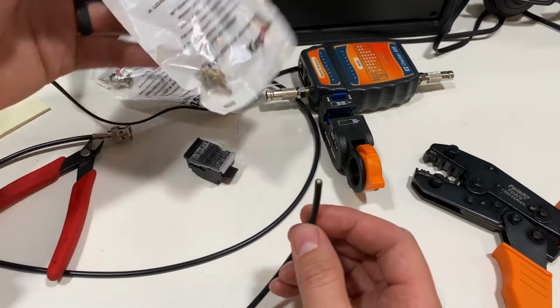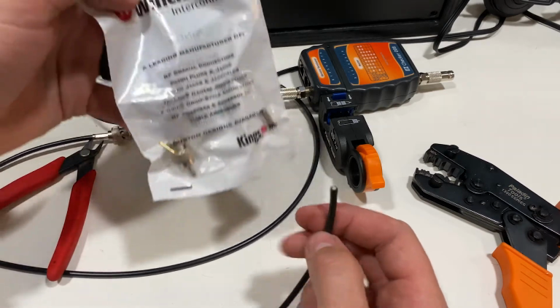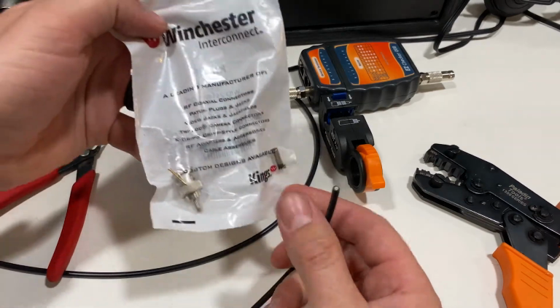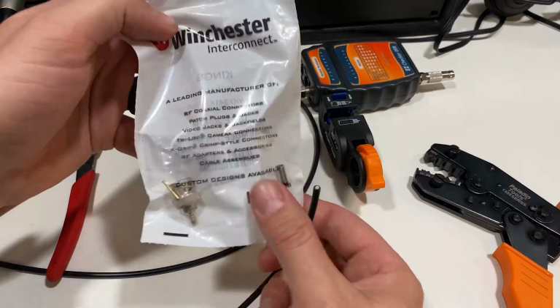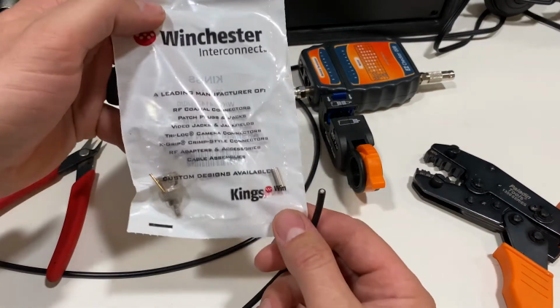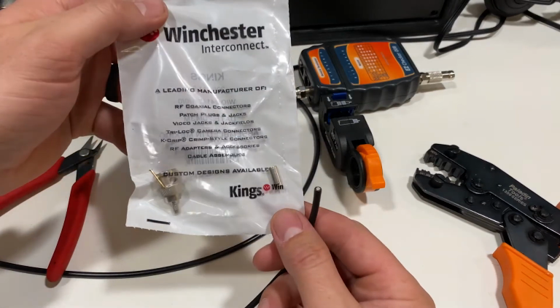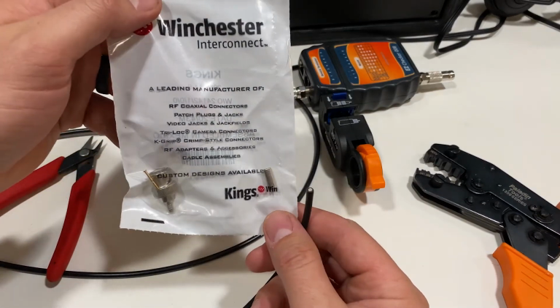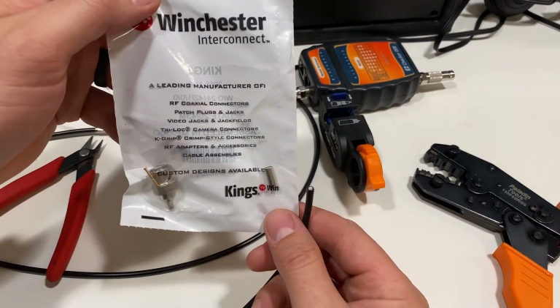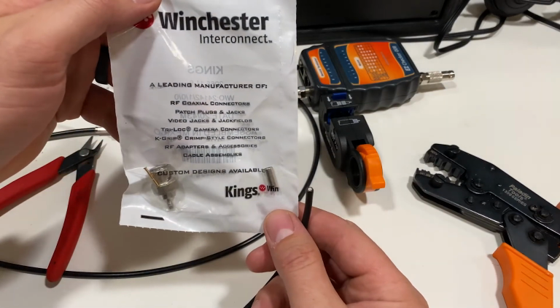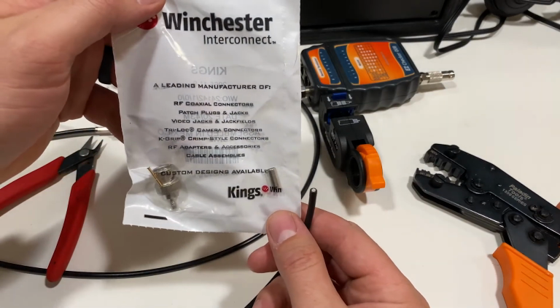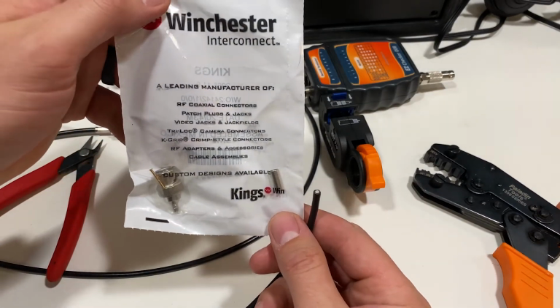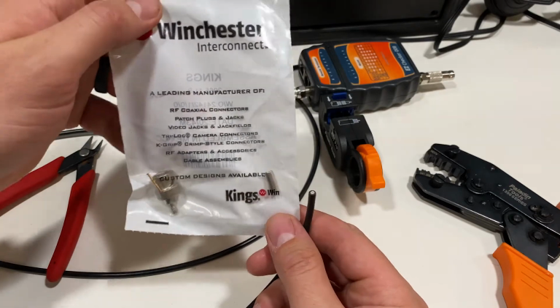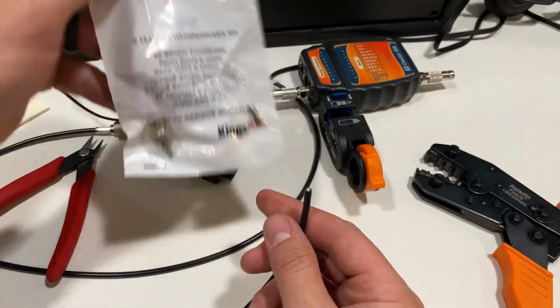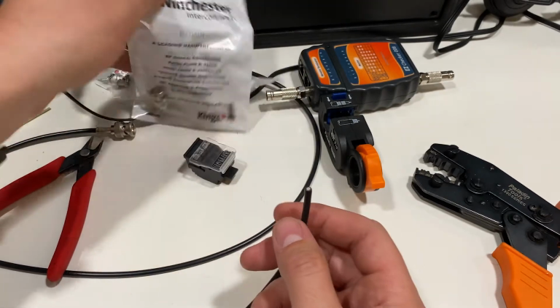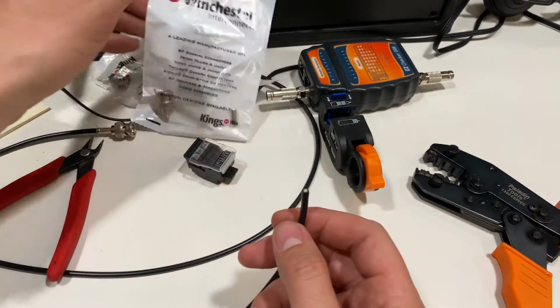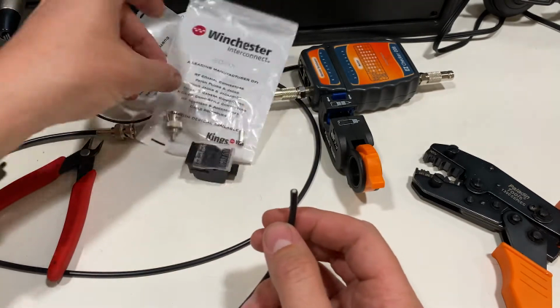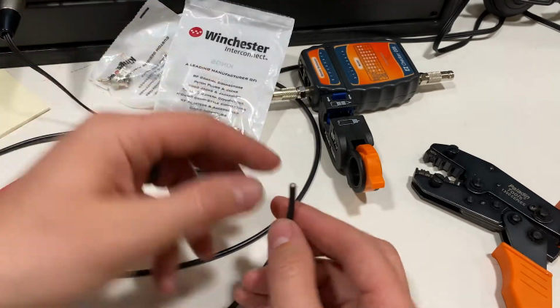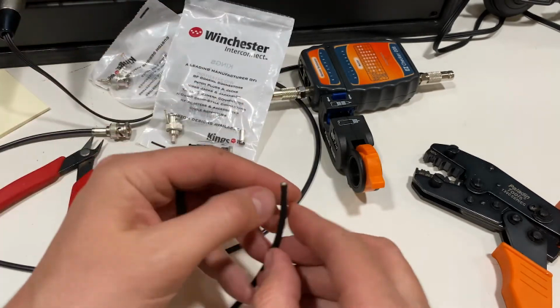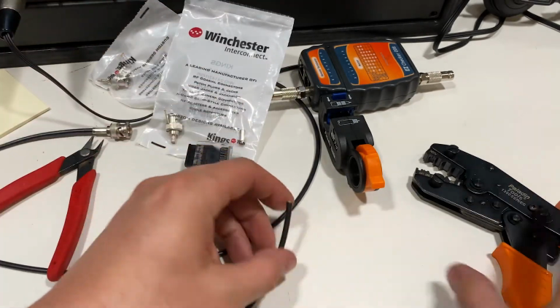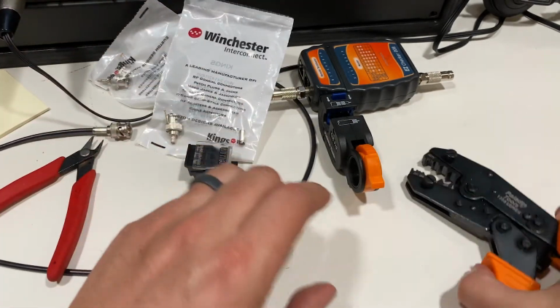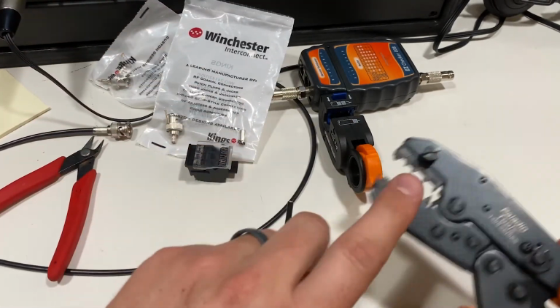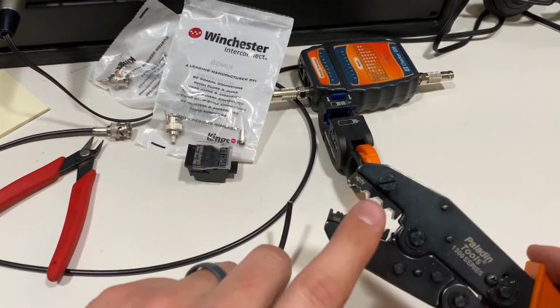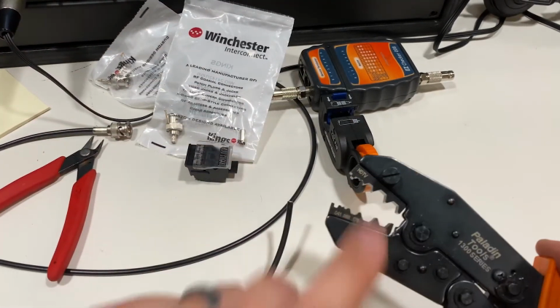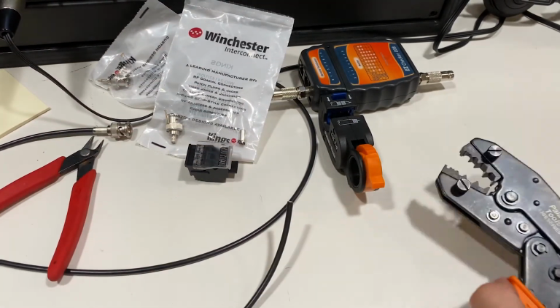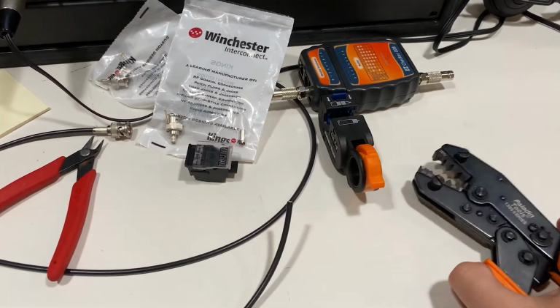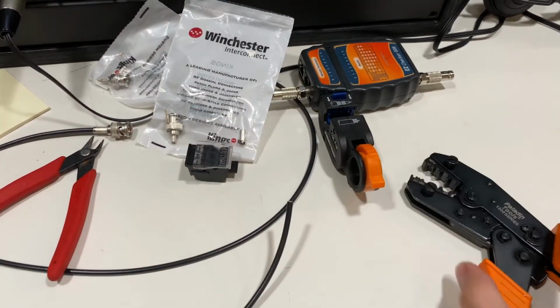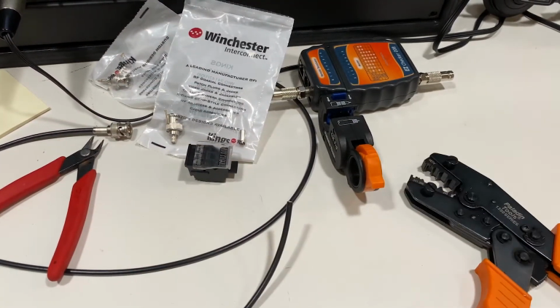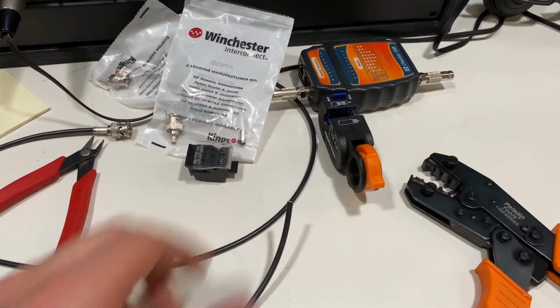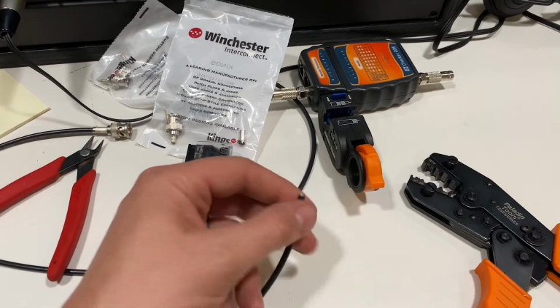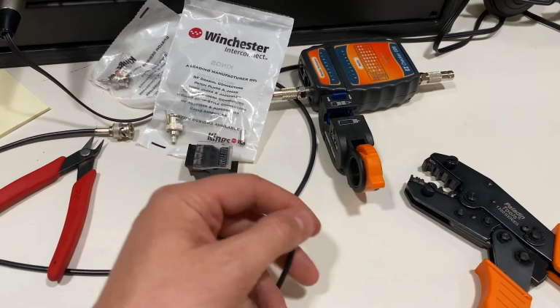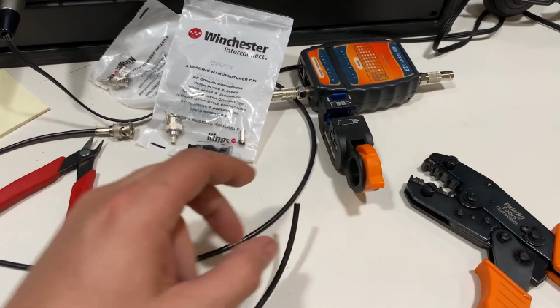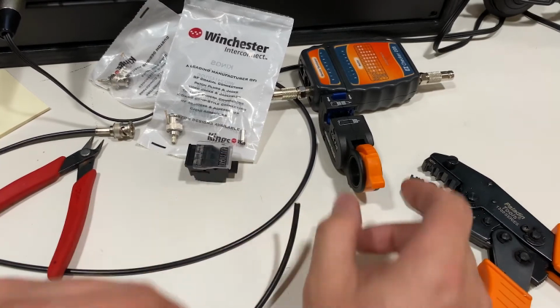It's a King's connector designed for that cable, so a little bit different size, and then we use a slightly different size crimp, but the whole process is the same.